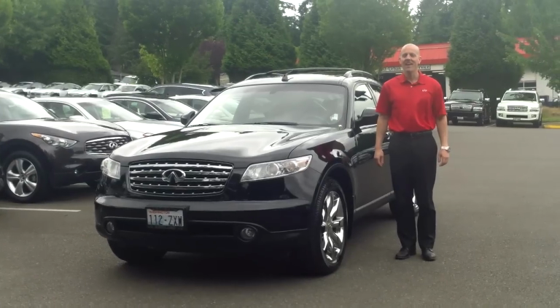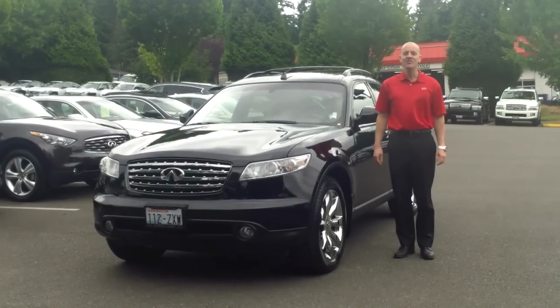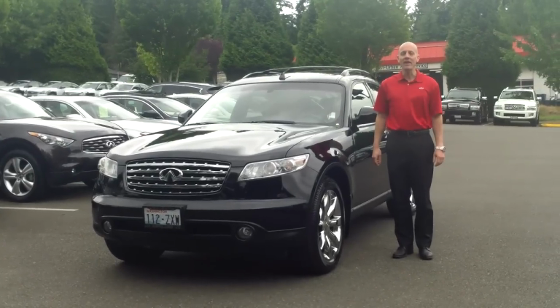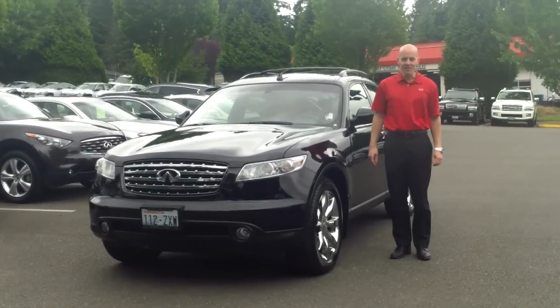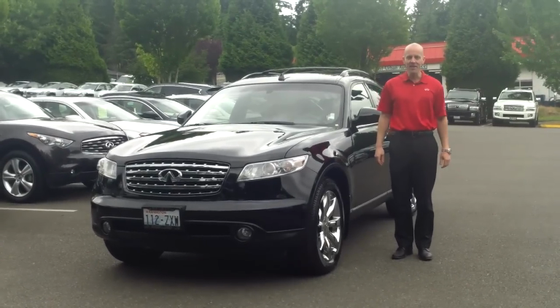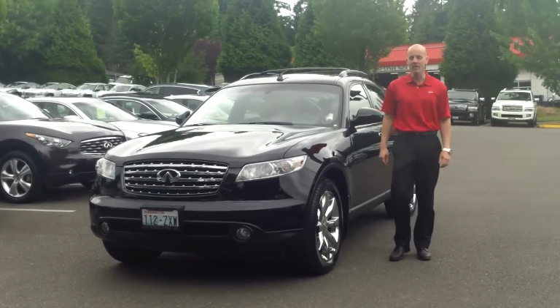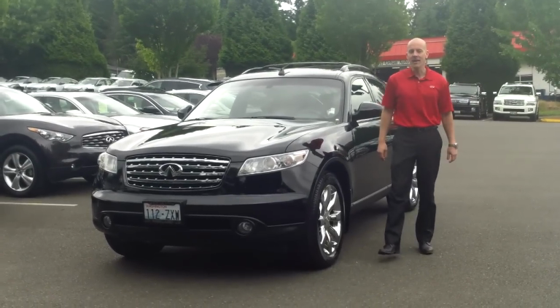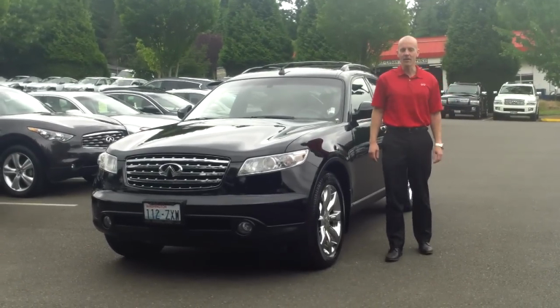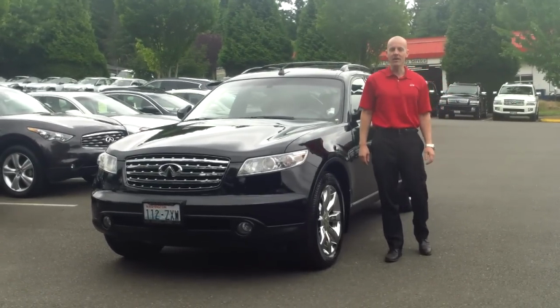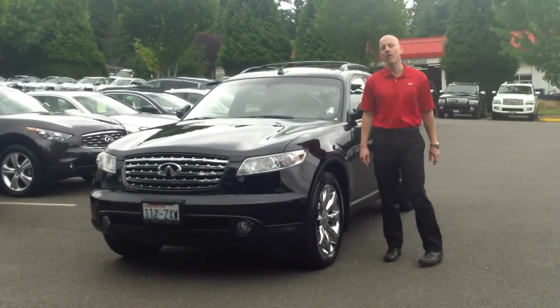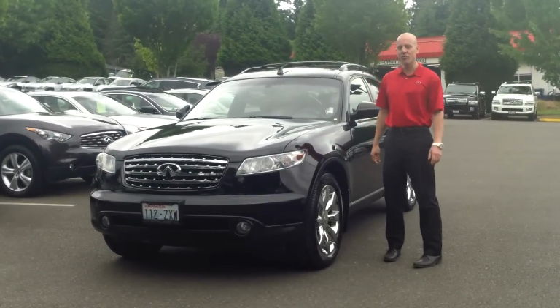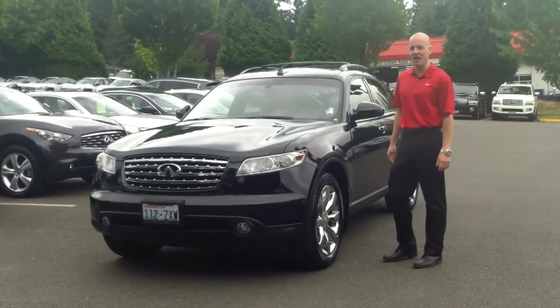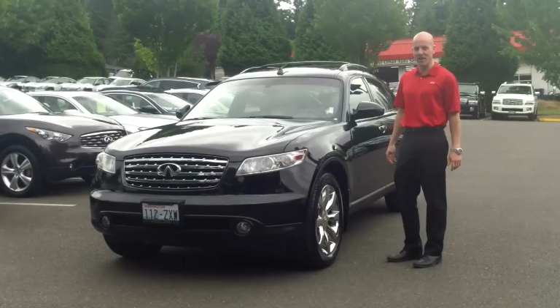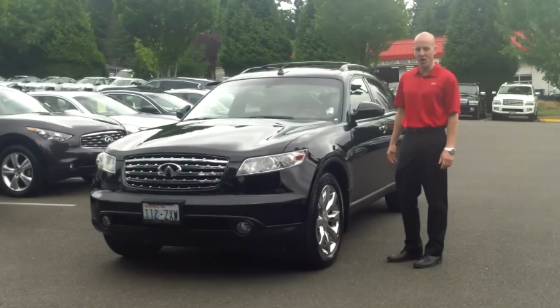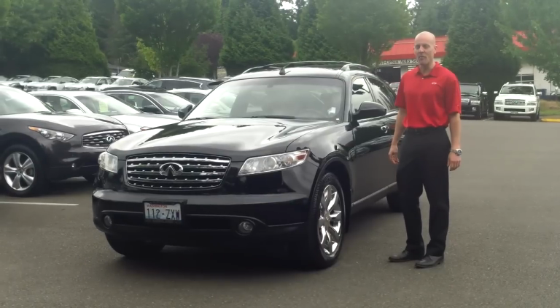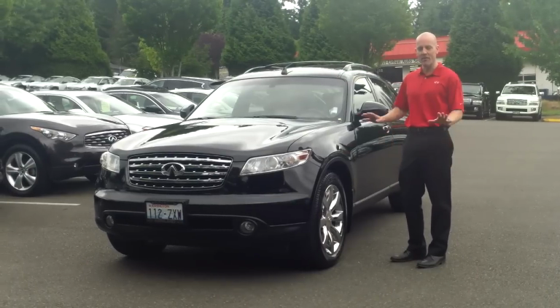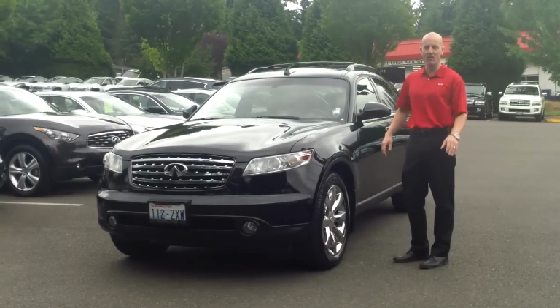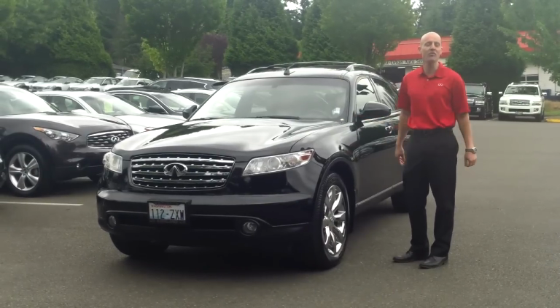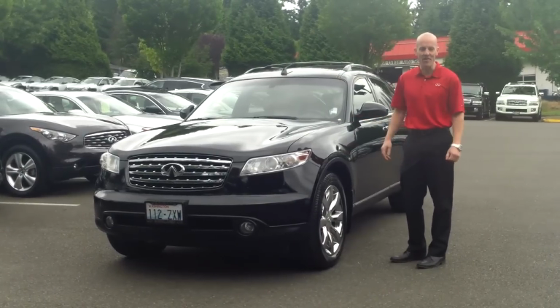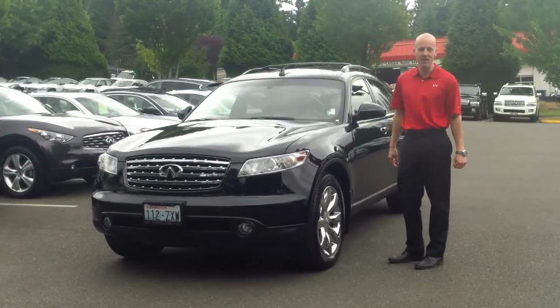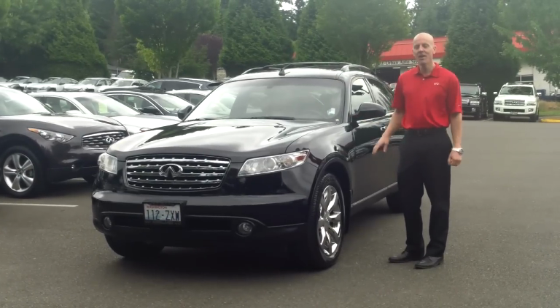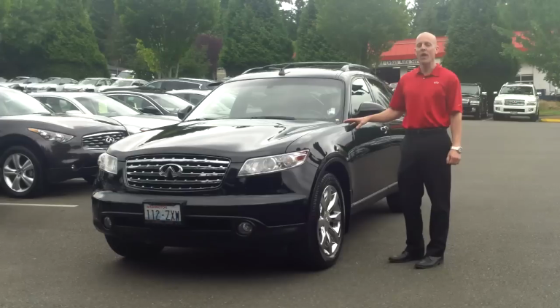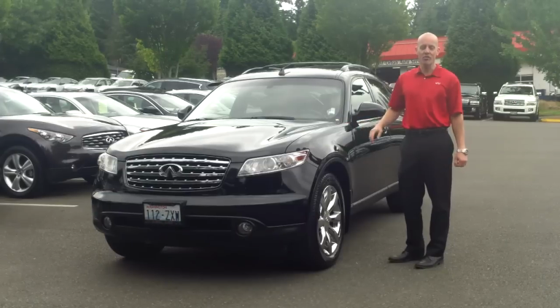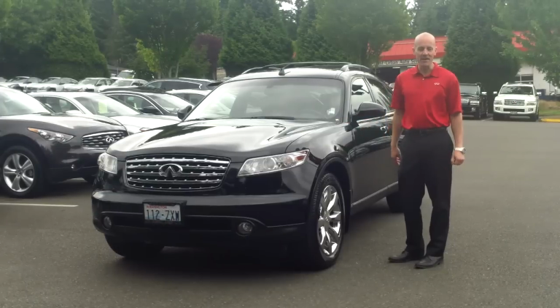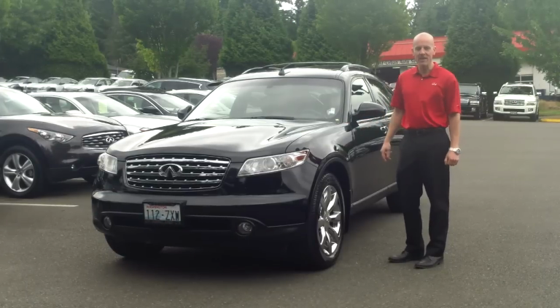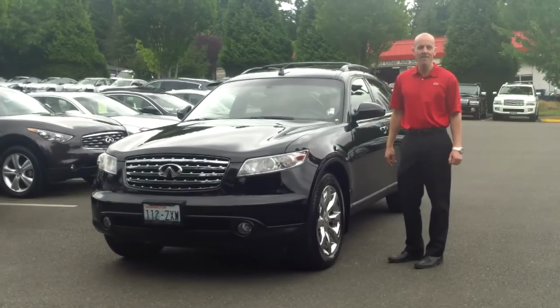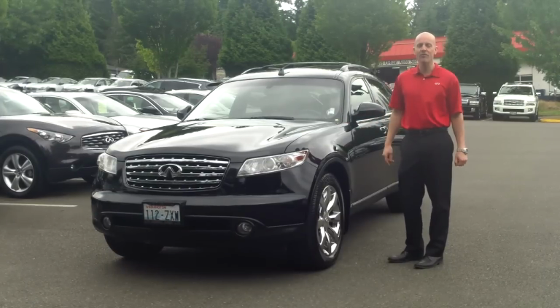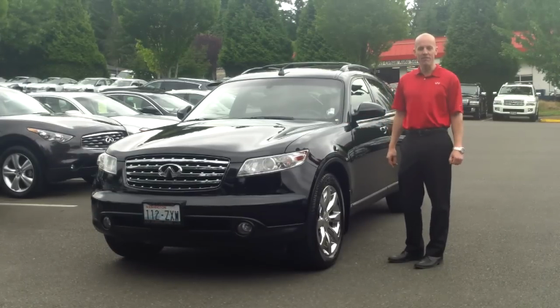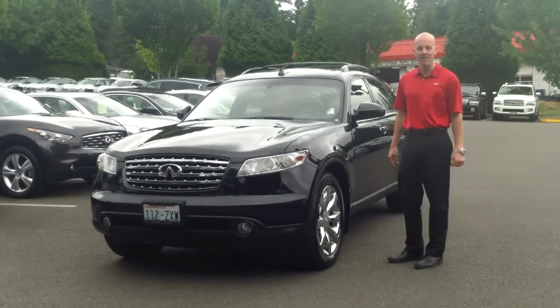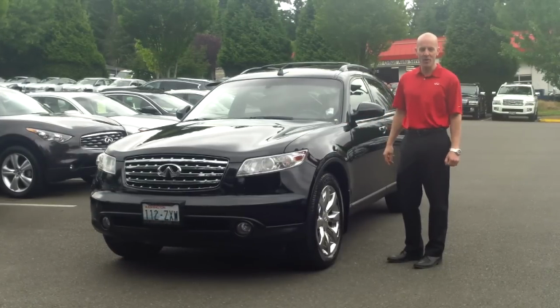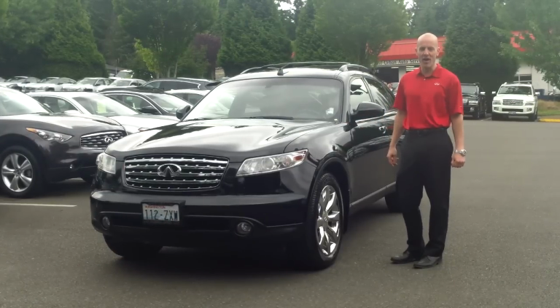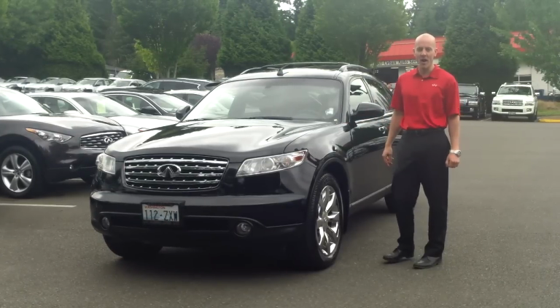Hey guys, Joe Tunney at Infiniti of Kirkland, taking a look at a car that was just traded in a couple of days ago, and it's one of my favorite cars in the history of Infiniti — the 2003 Infiniti FX45 all-wheel drive.